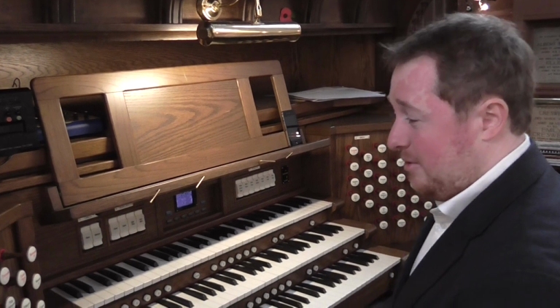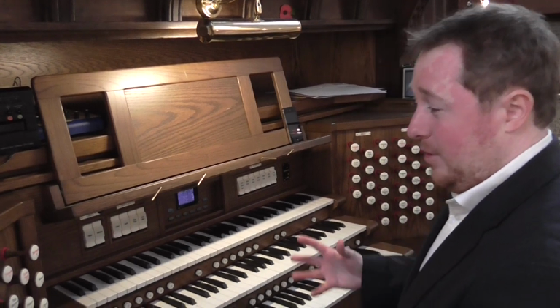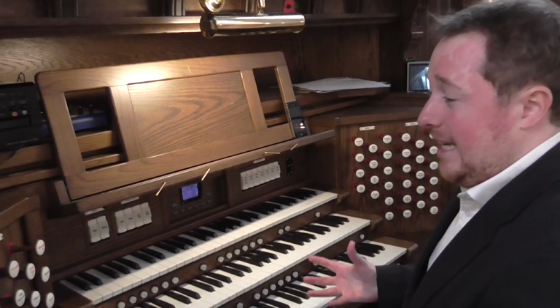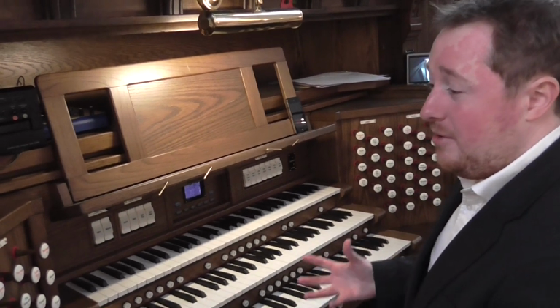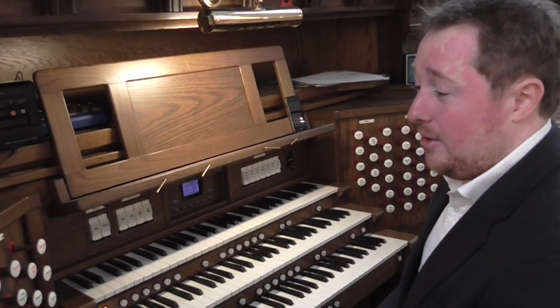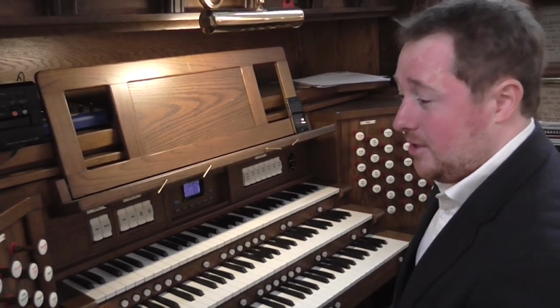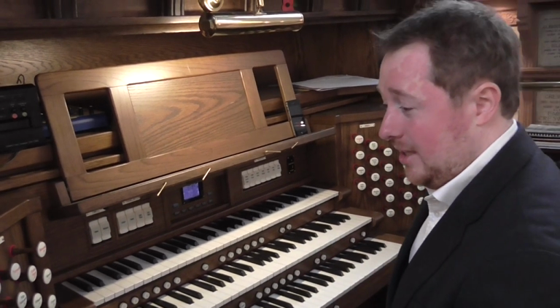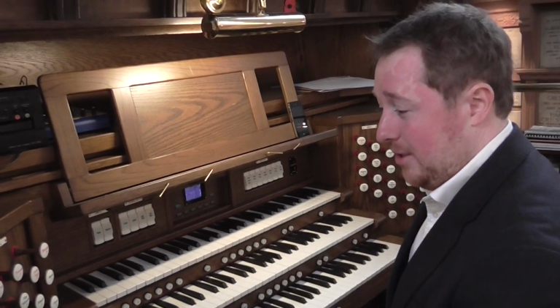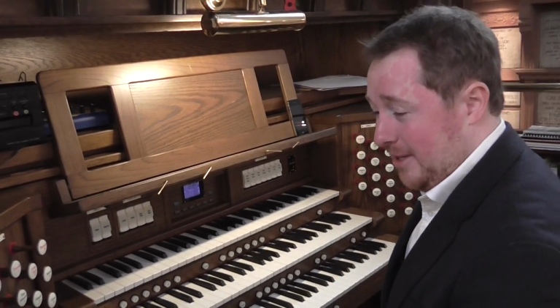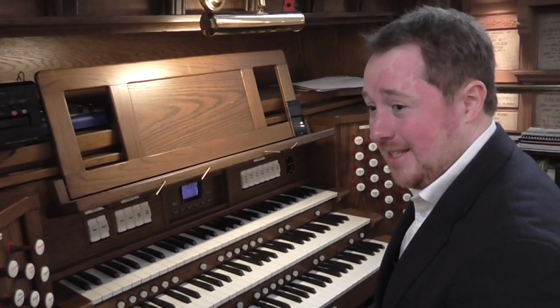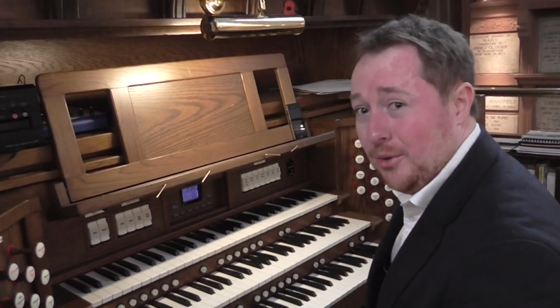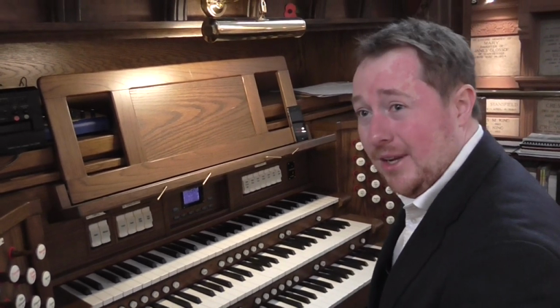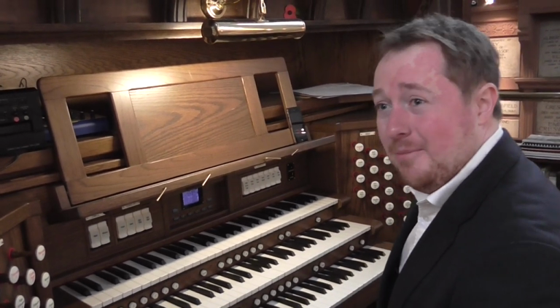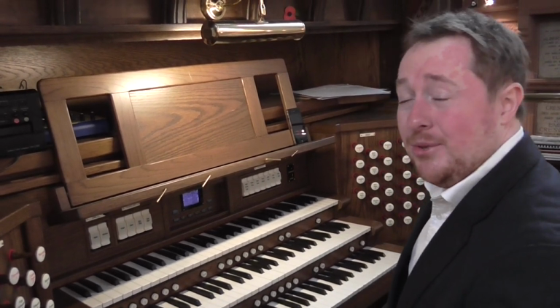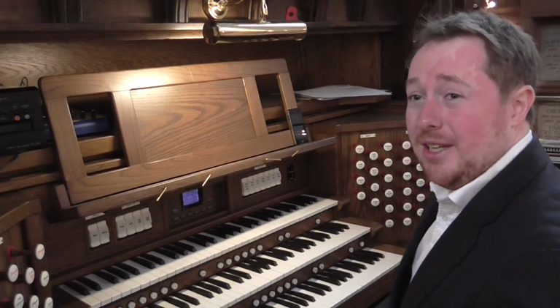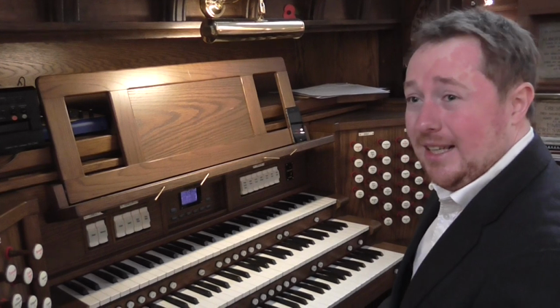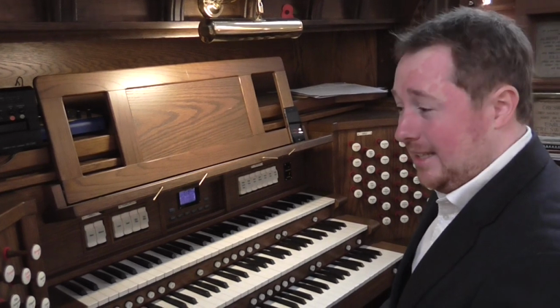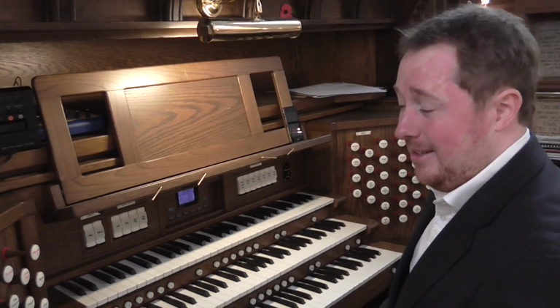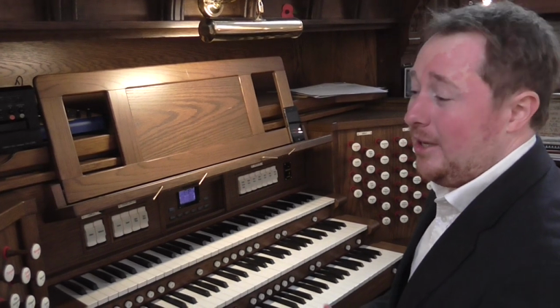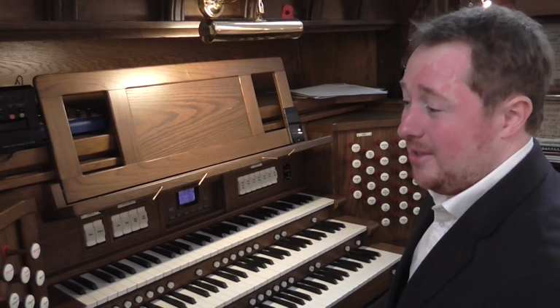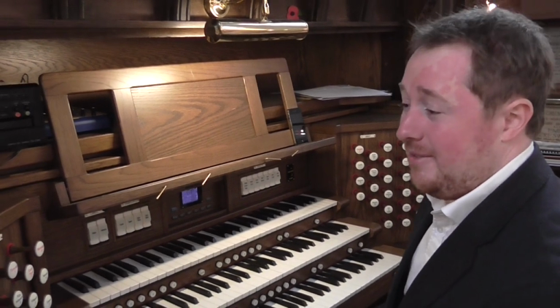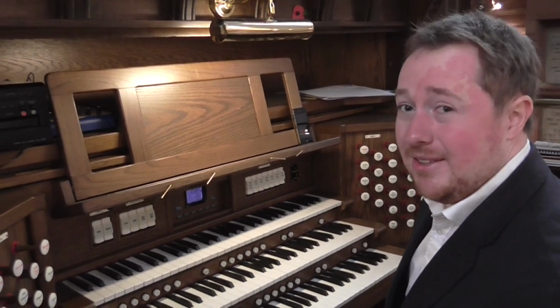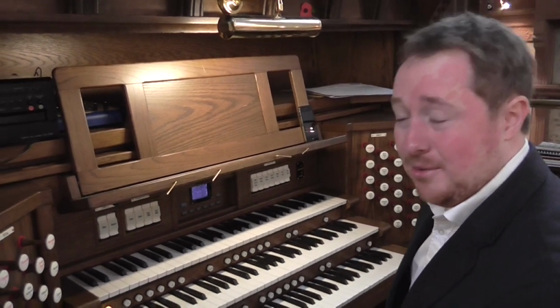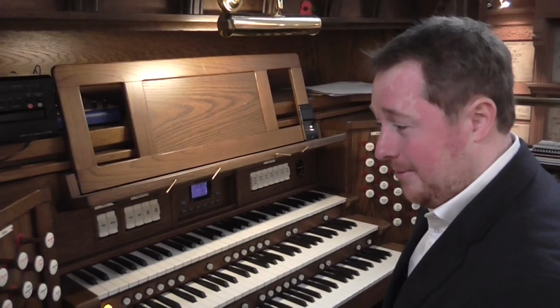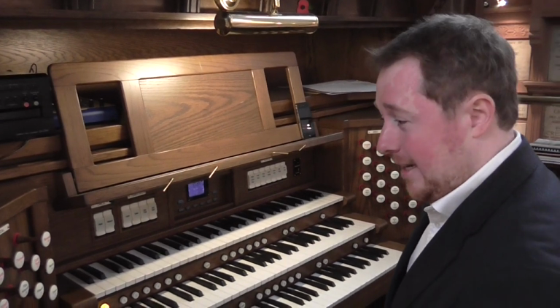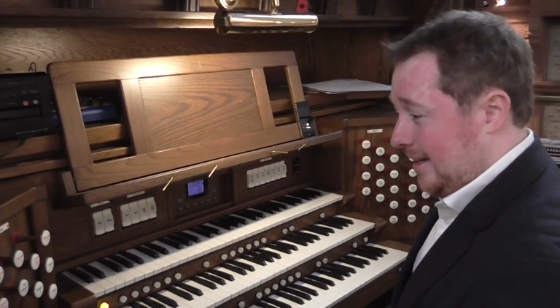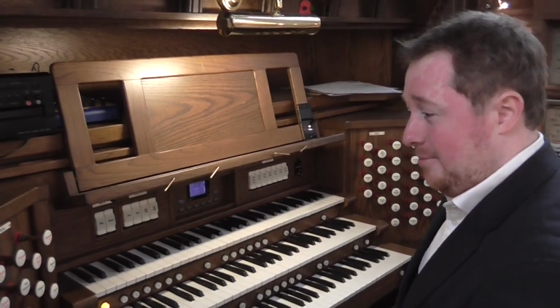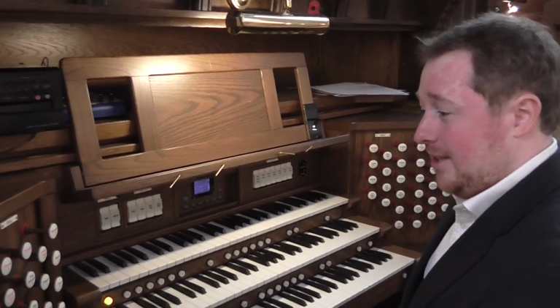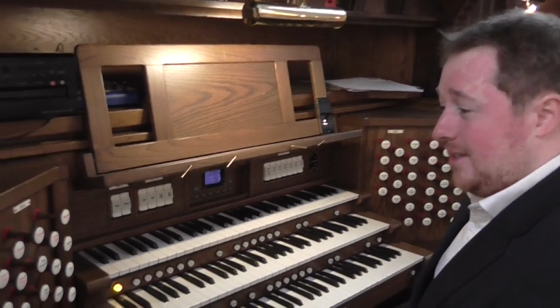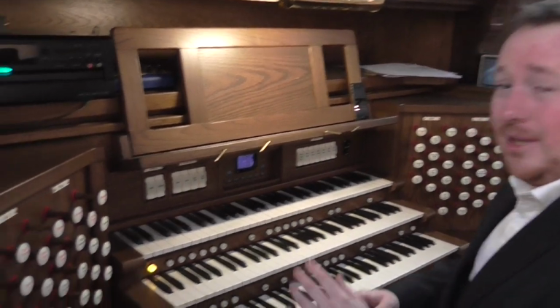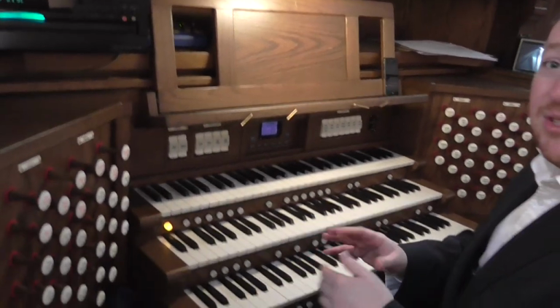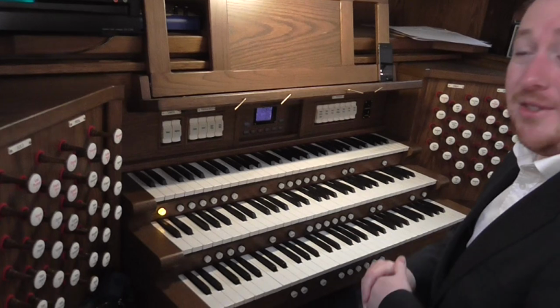So we've got in here a three manual classical organ, but also equates to a nine rank theatre organ plus an orchestral section.